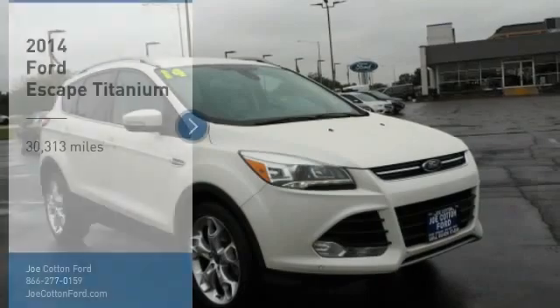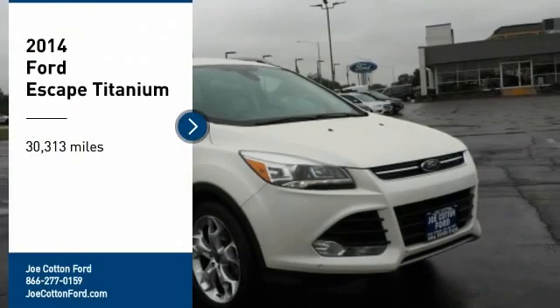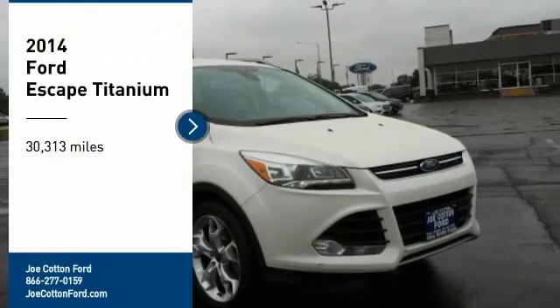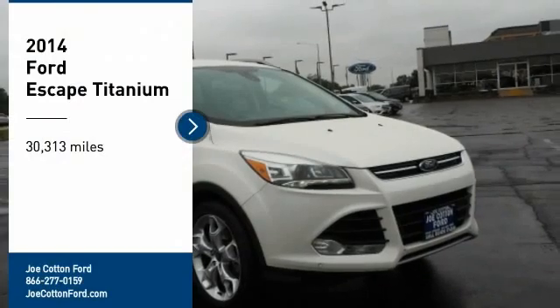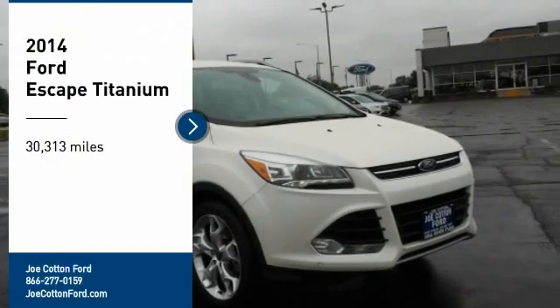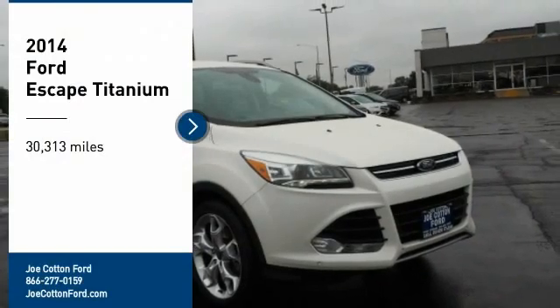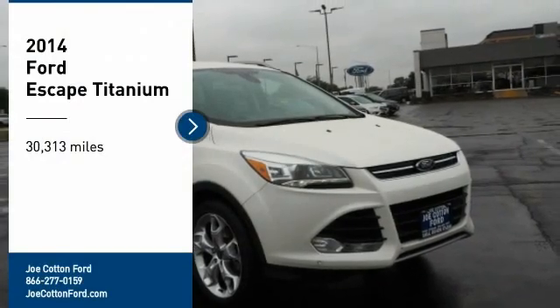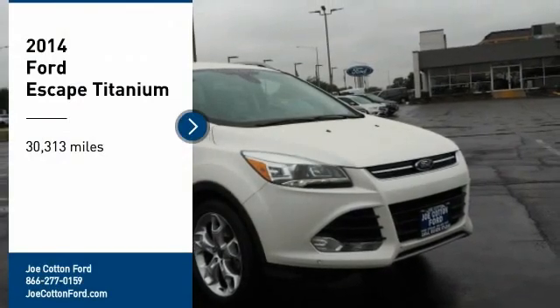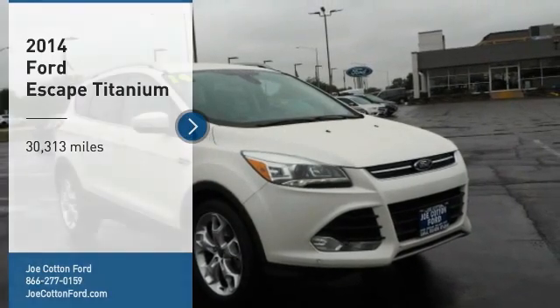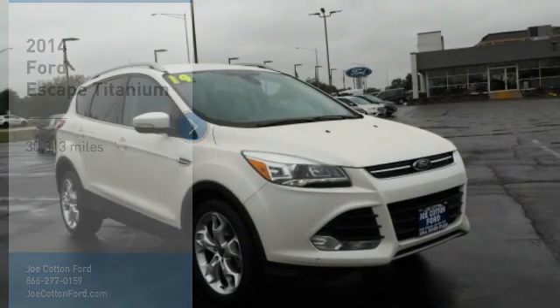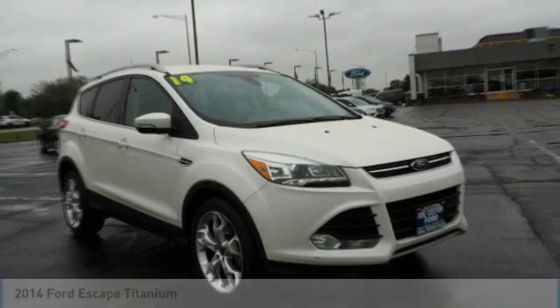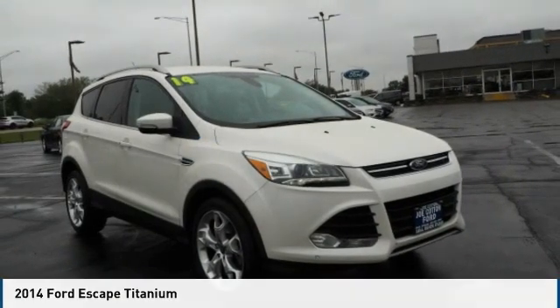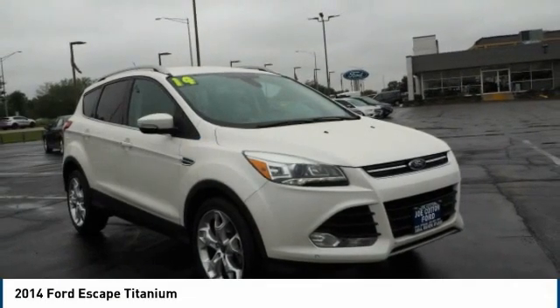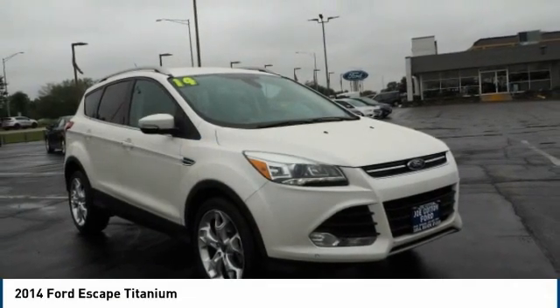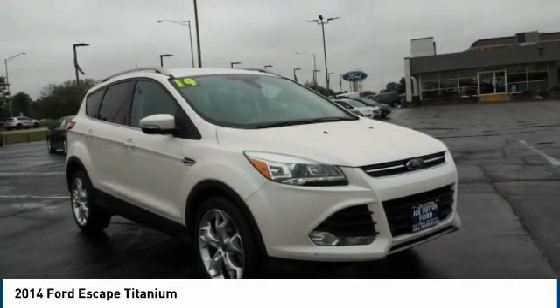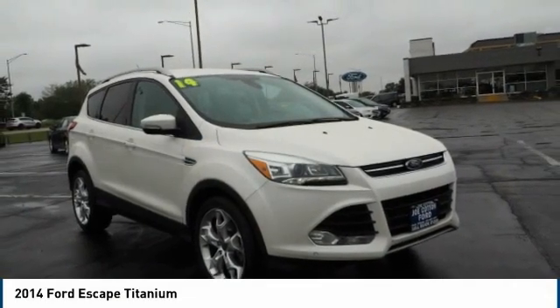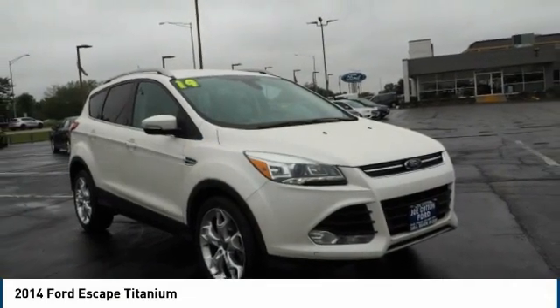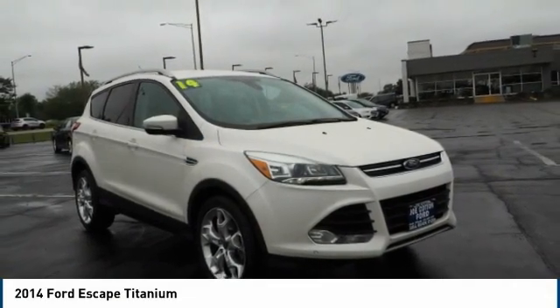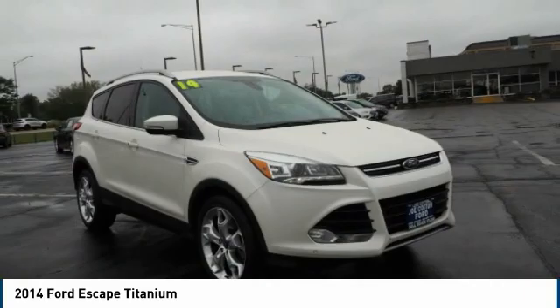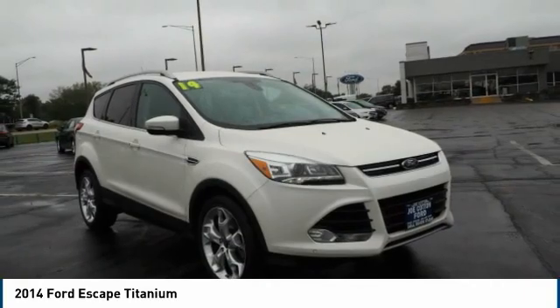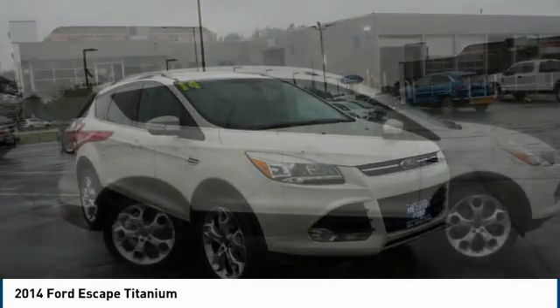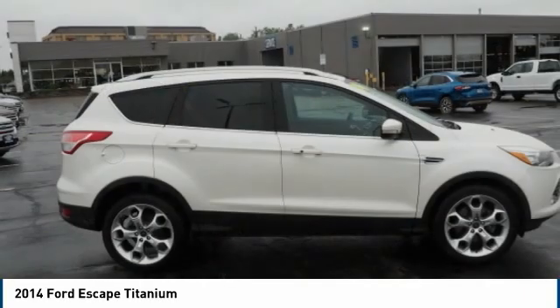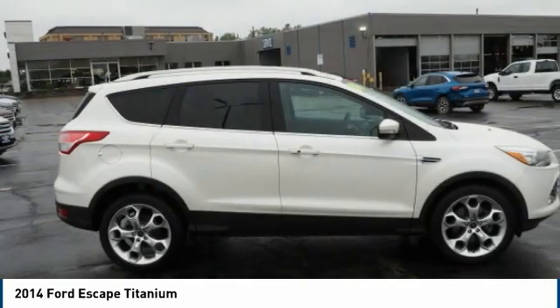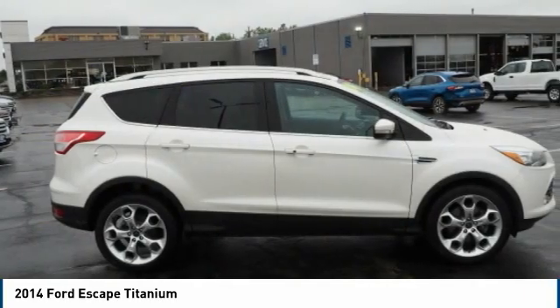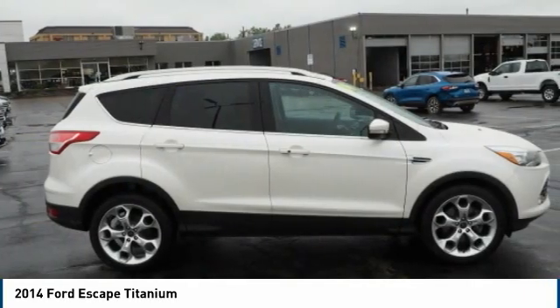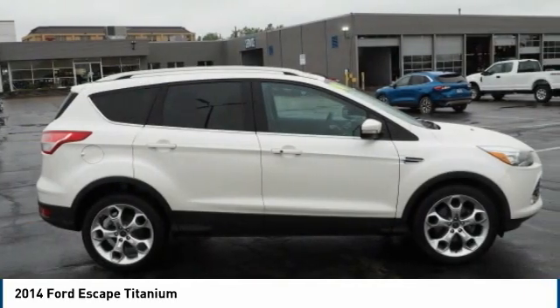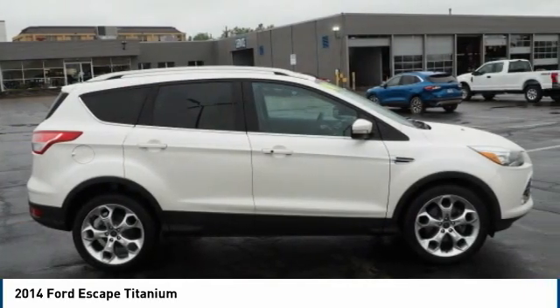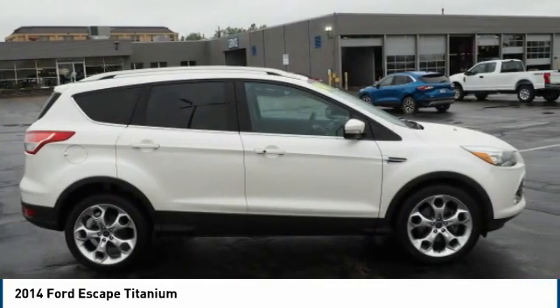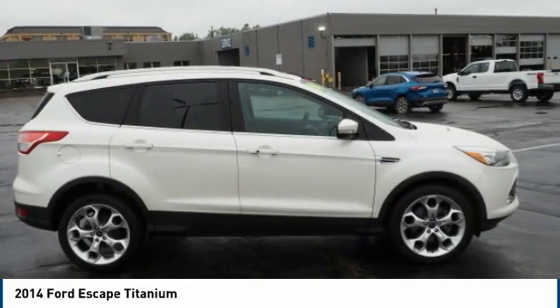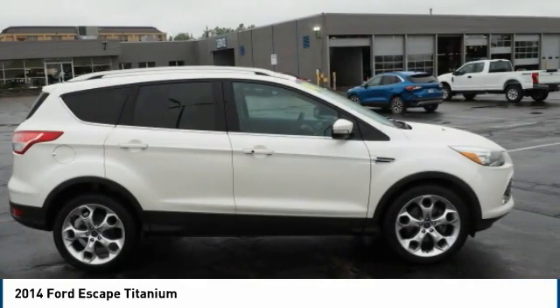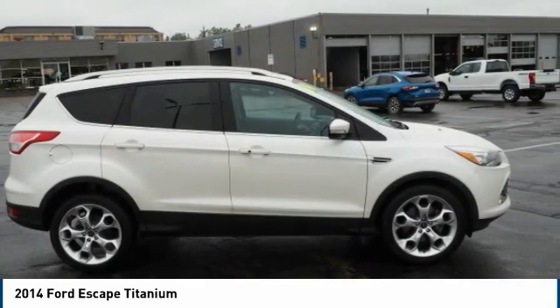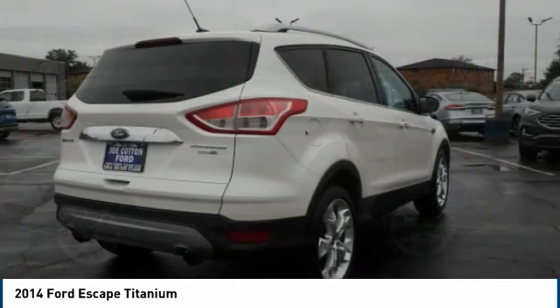Make a great choice today with the 2014 Escape. Gas engines flex, tow, sip, and go with Ford Escape.